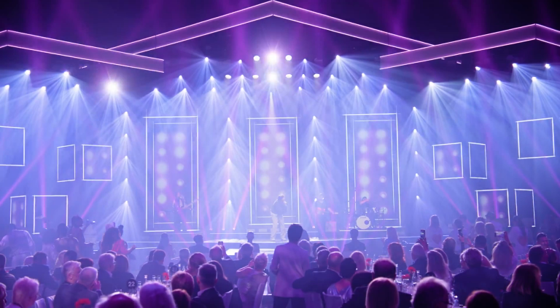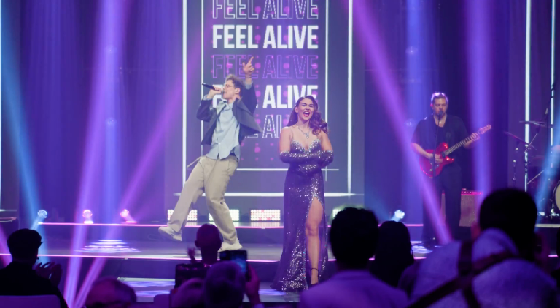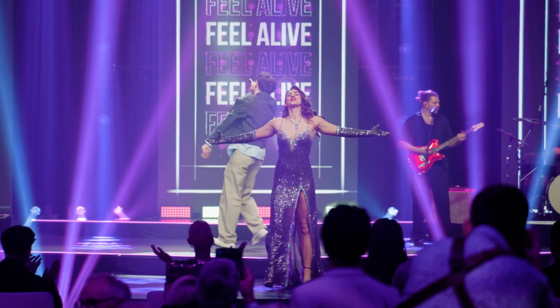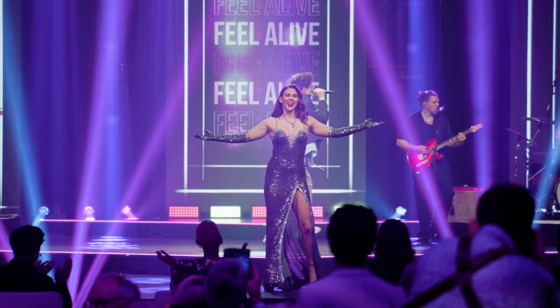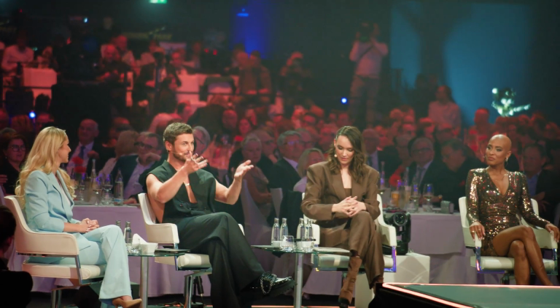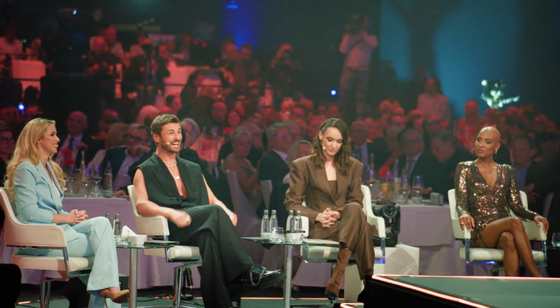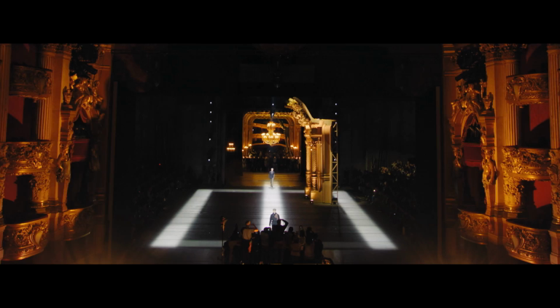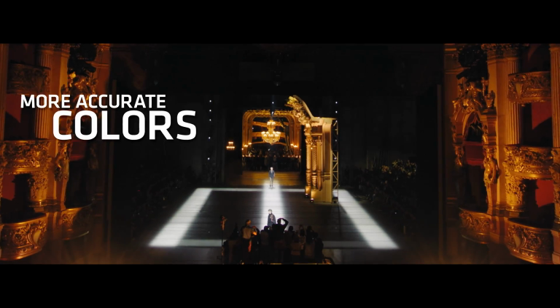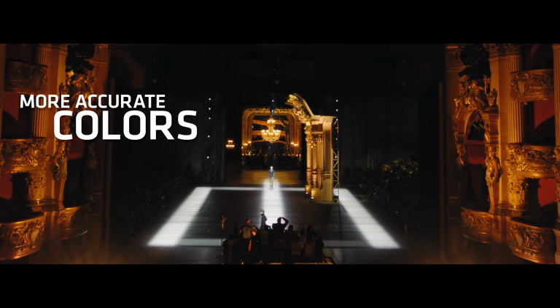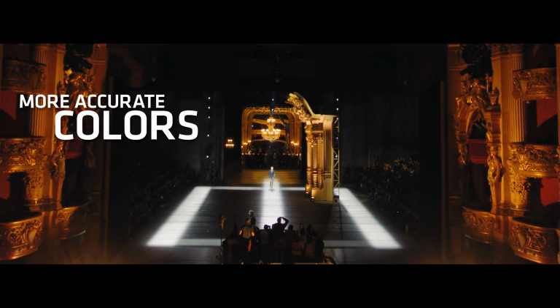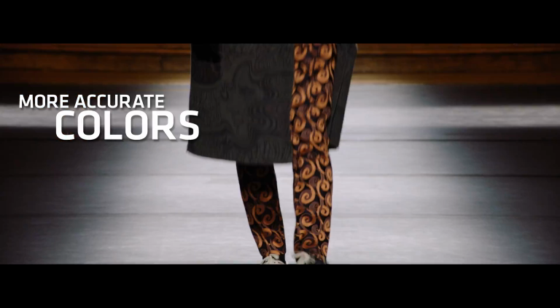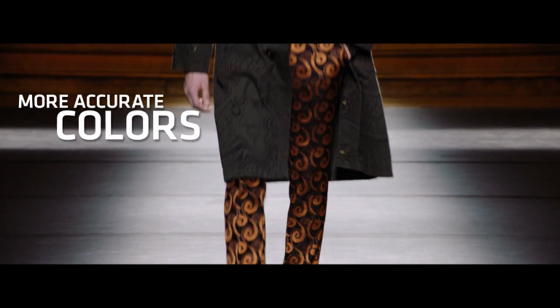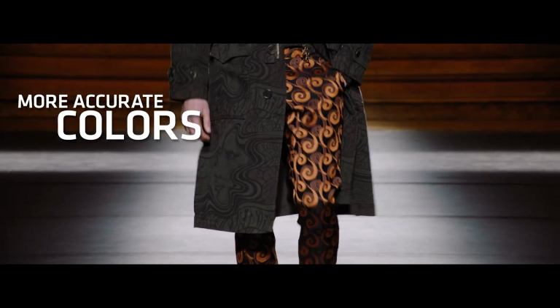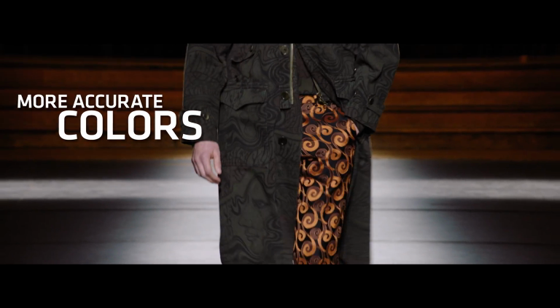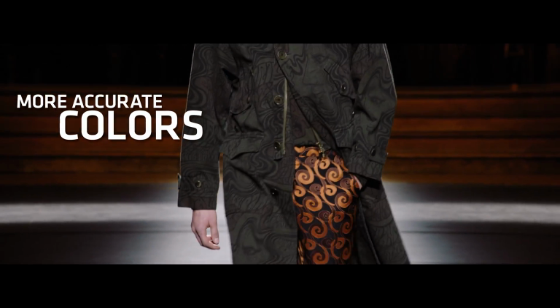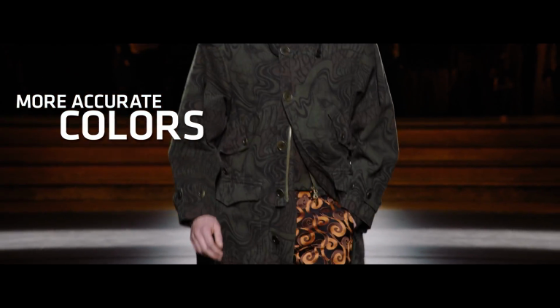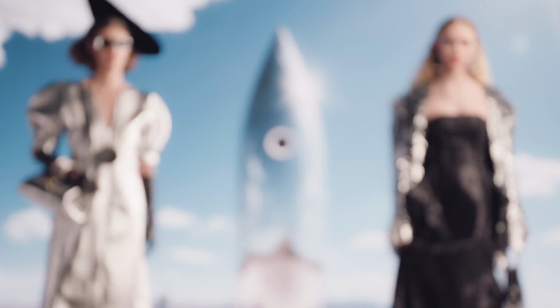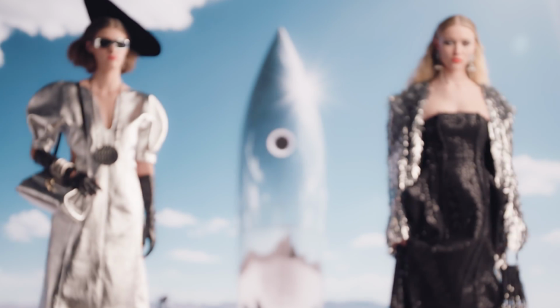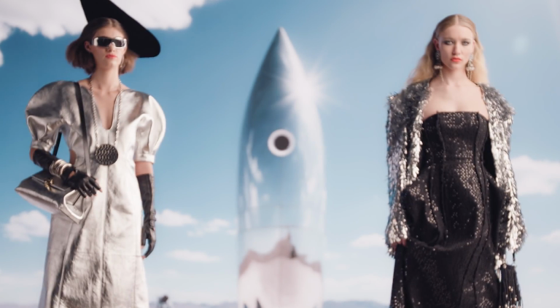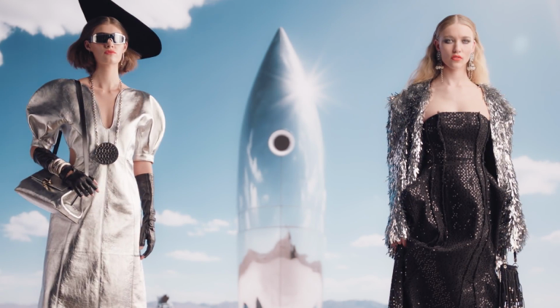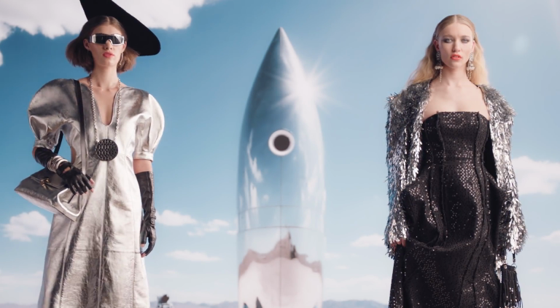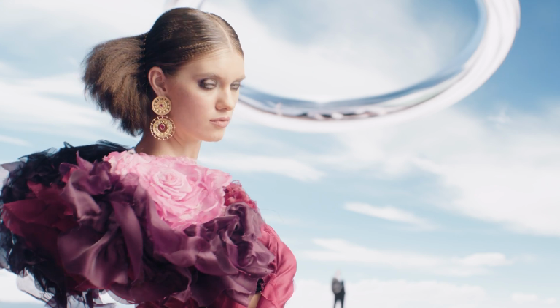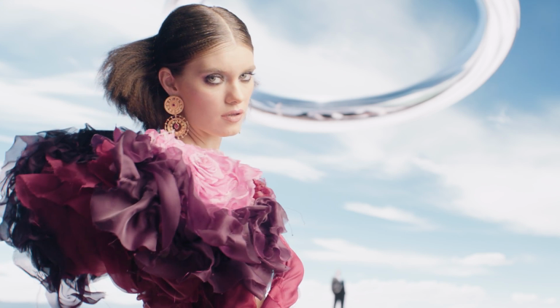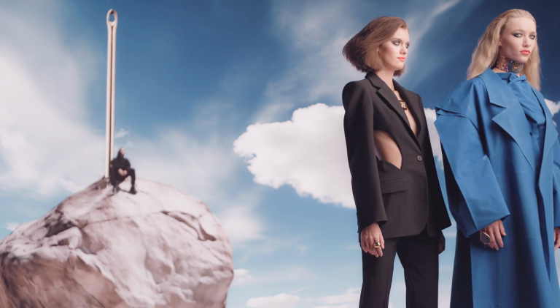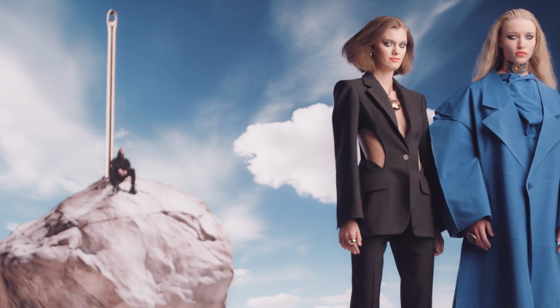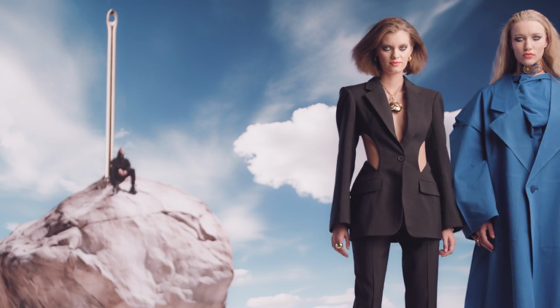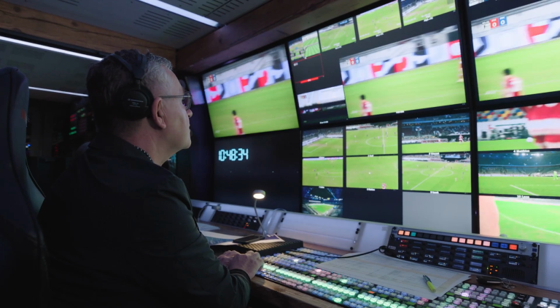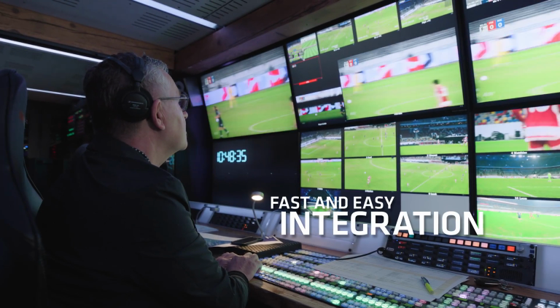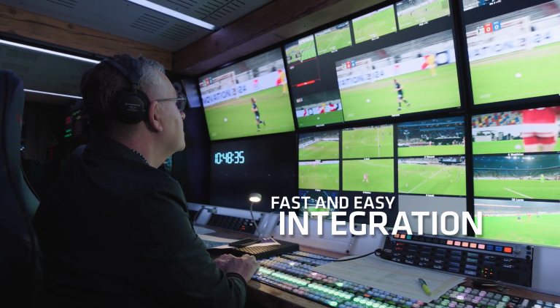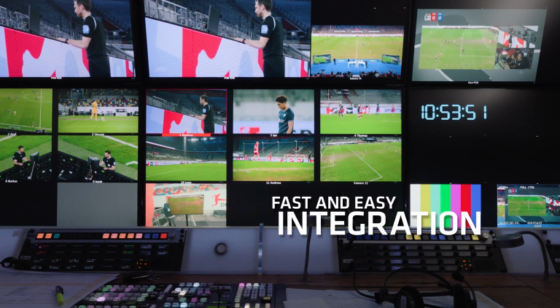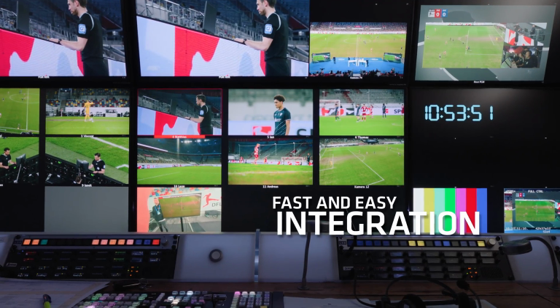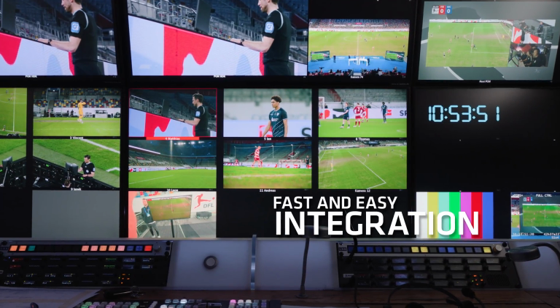At fashion events, the true-to-life color rendition does full justice to vibrant fabrics, while also being kind to faces.